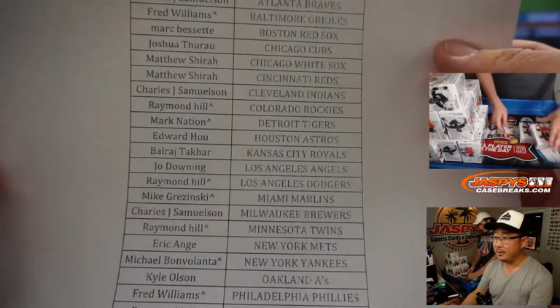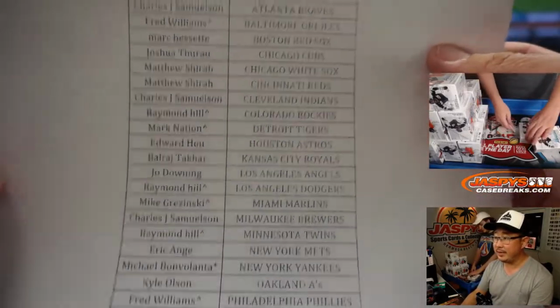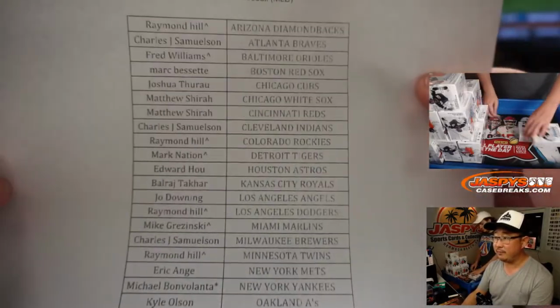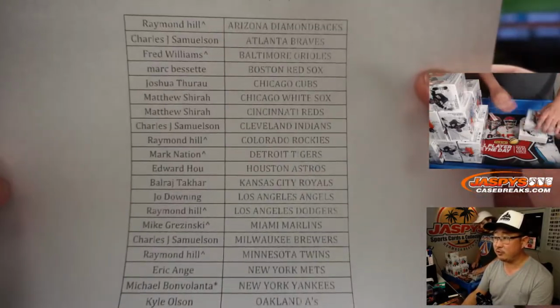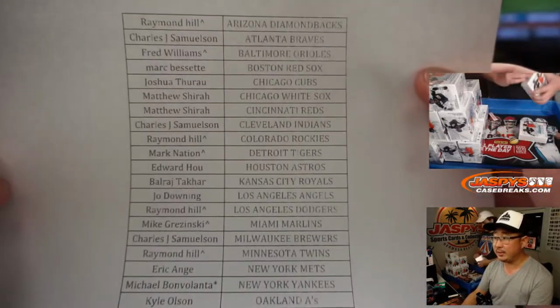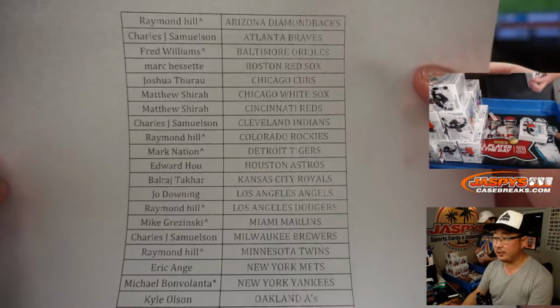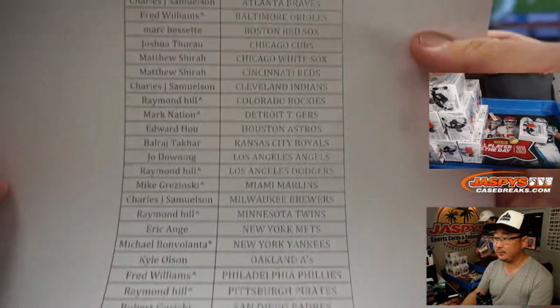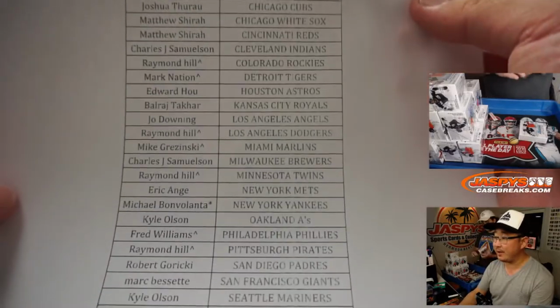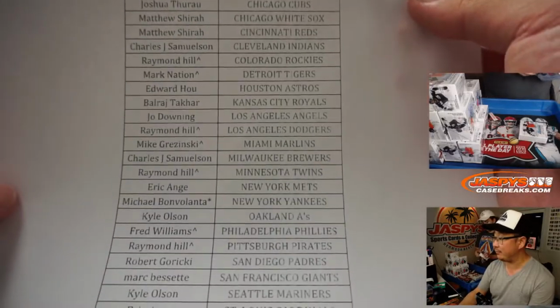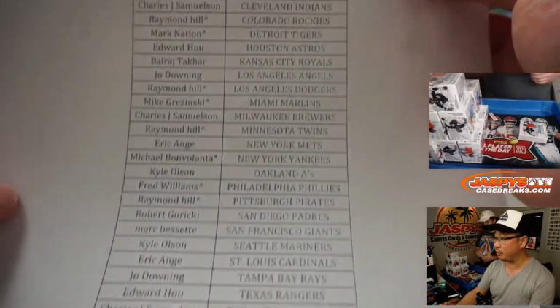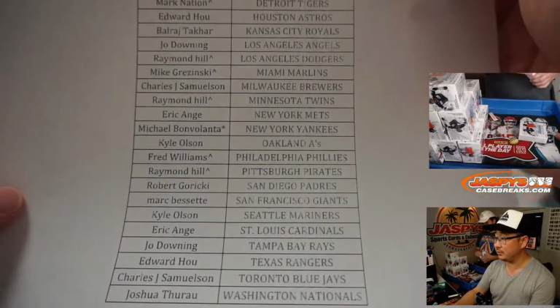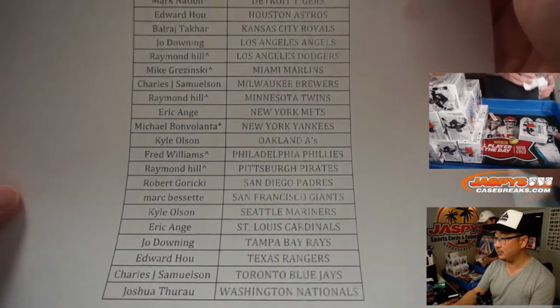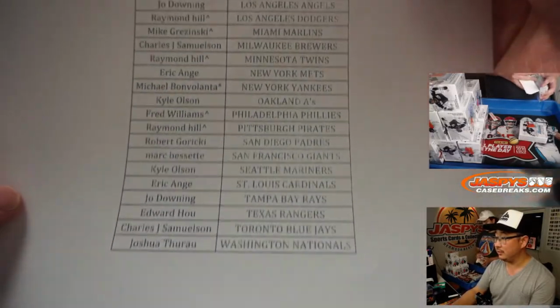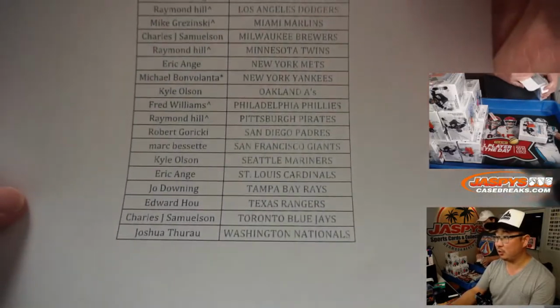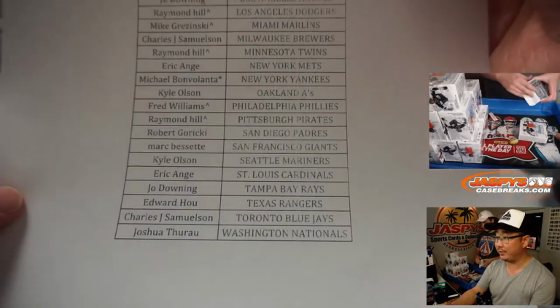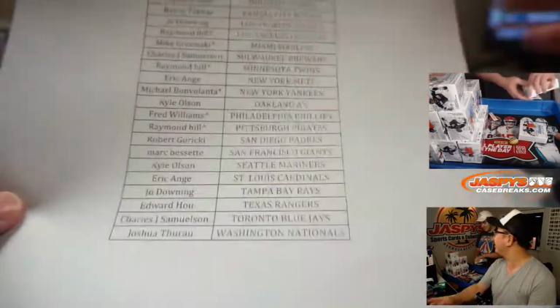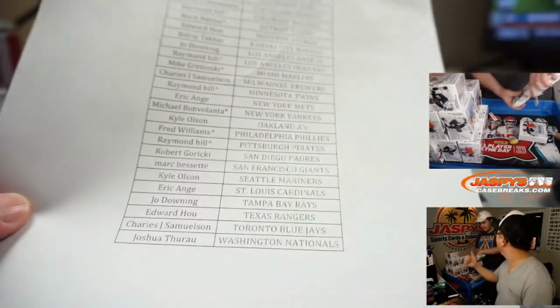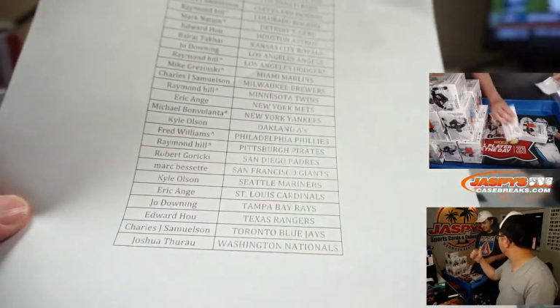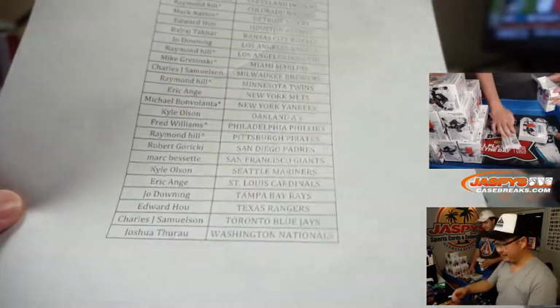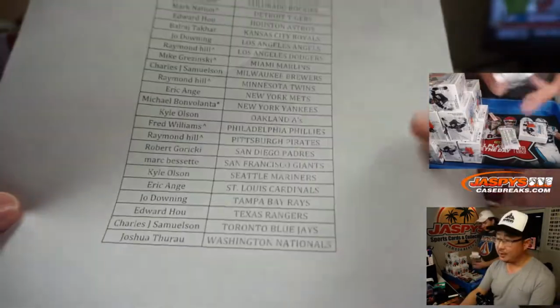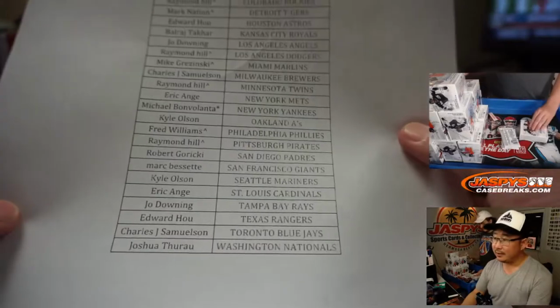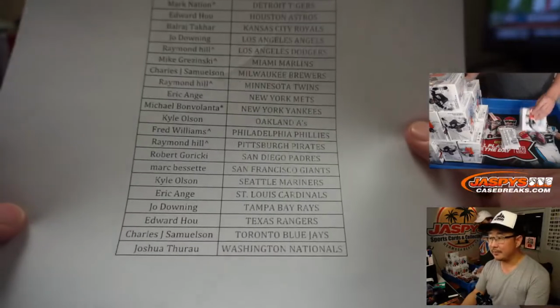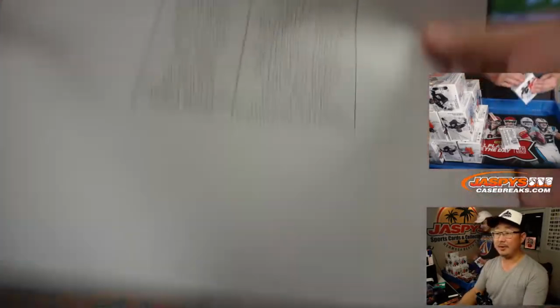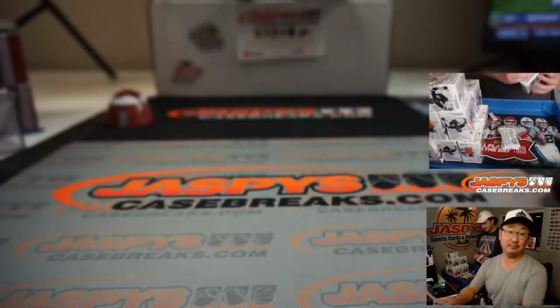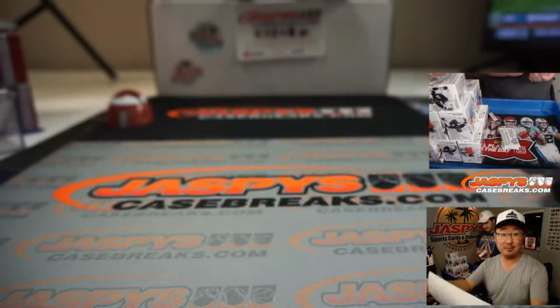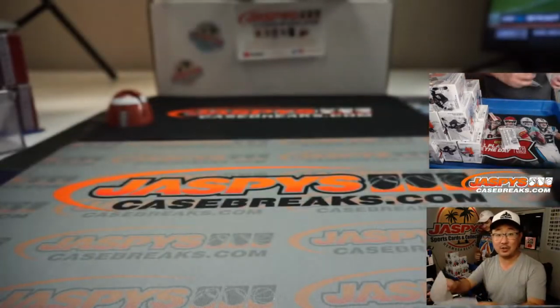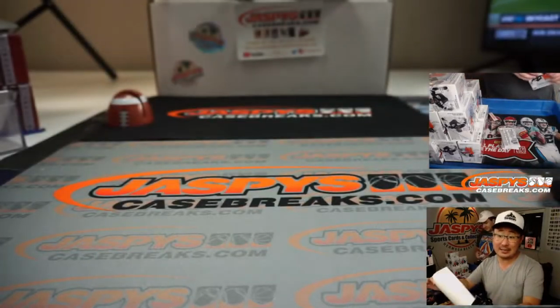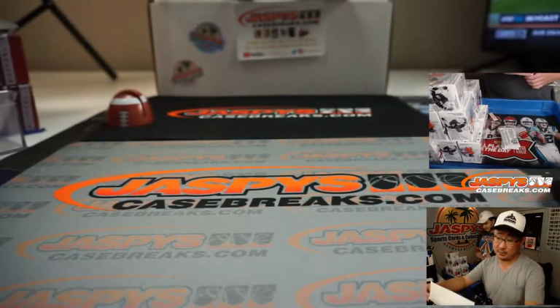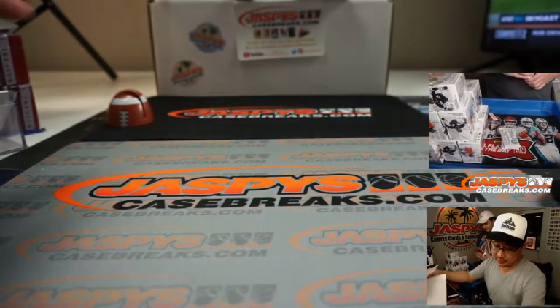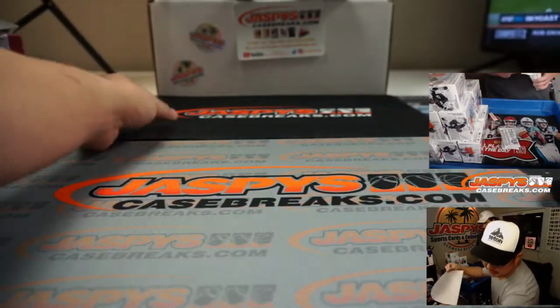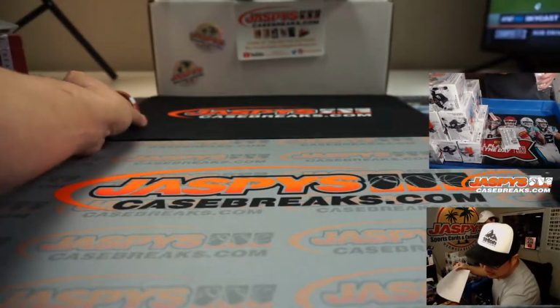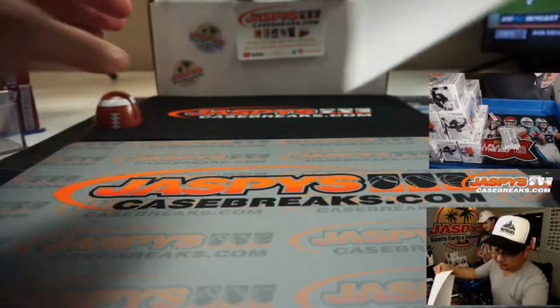Big thanks to all of these folks for getting into the action. Do we have any left on personals? No, we're sold out. That one person bought. Well, here's the last case, boys and girls, forever.